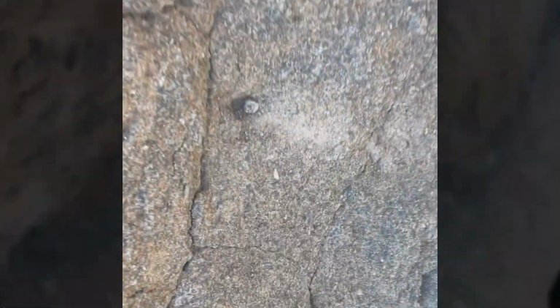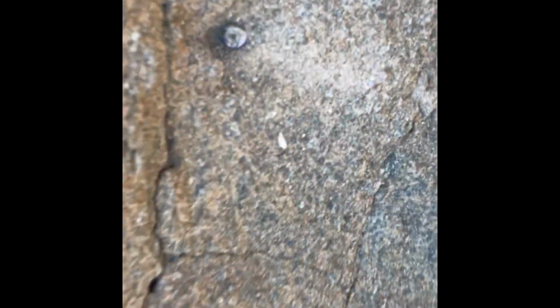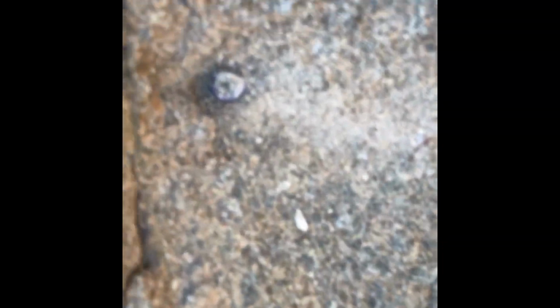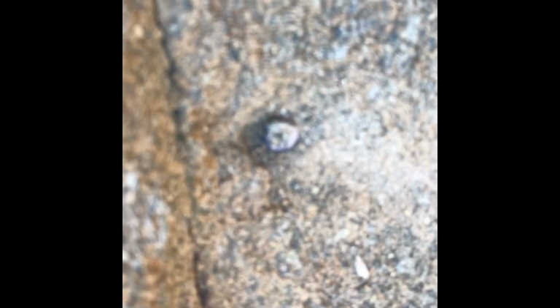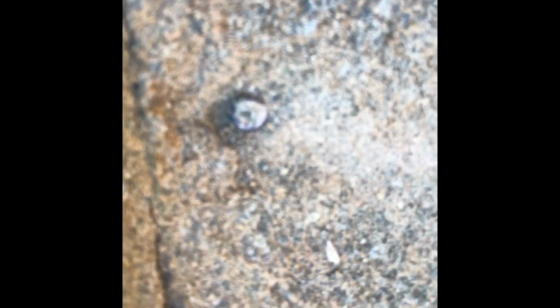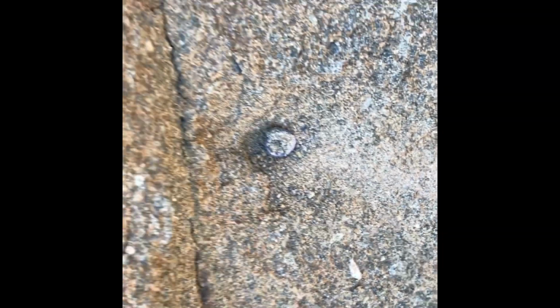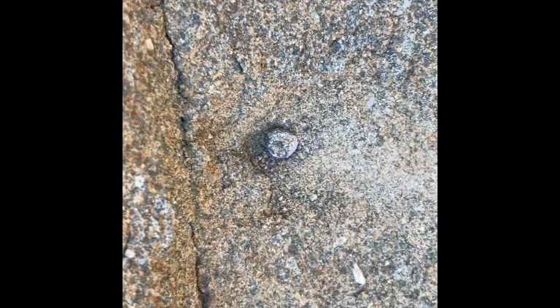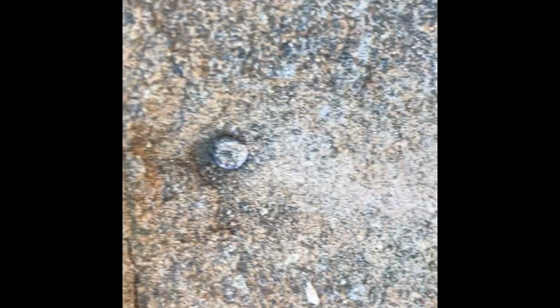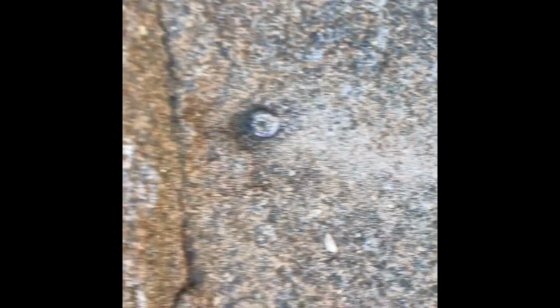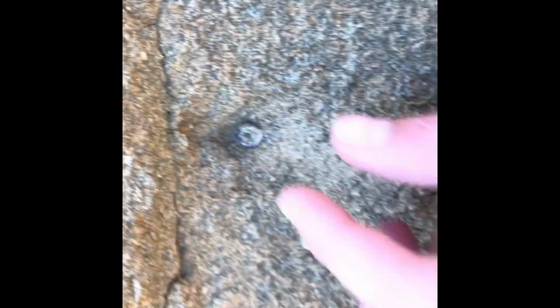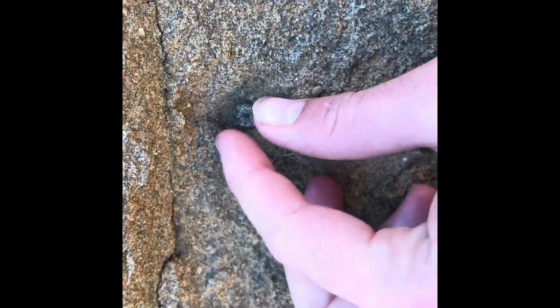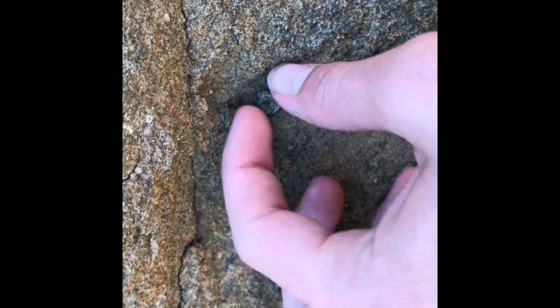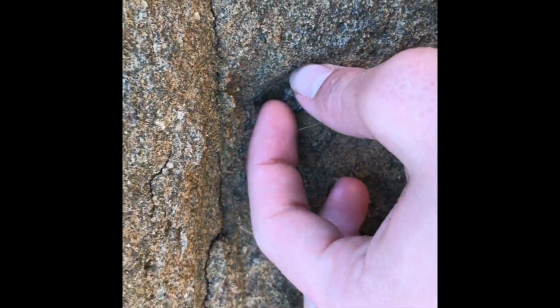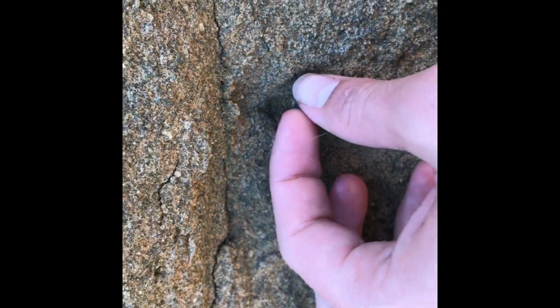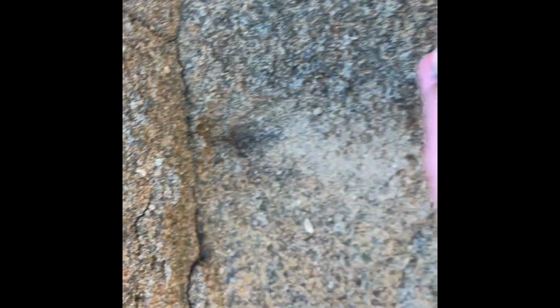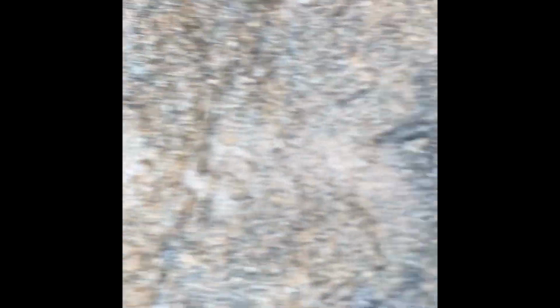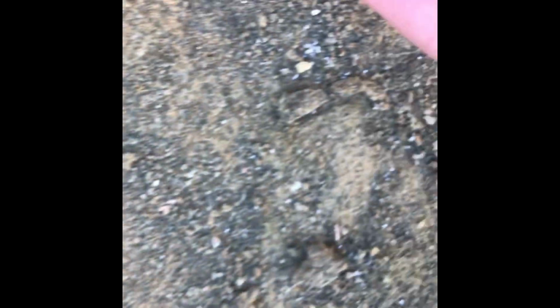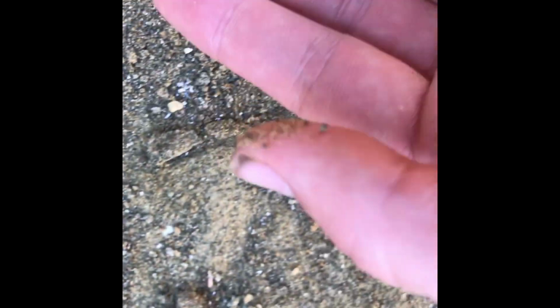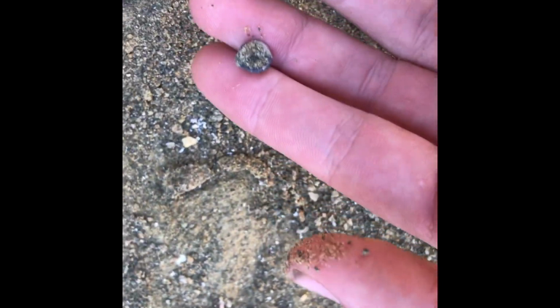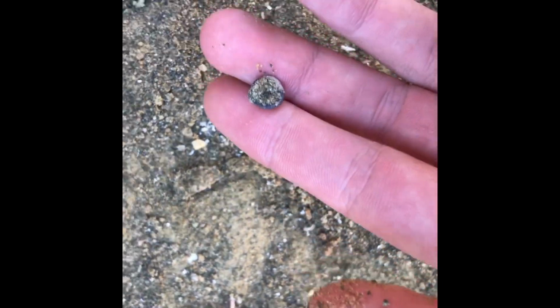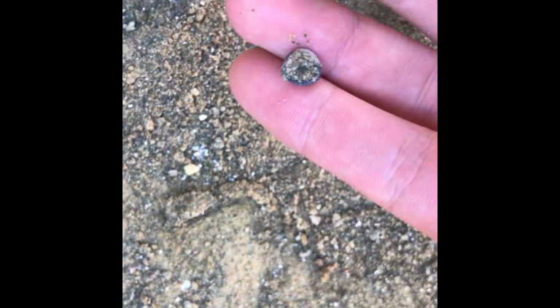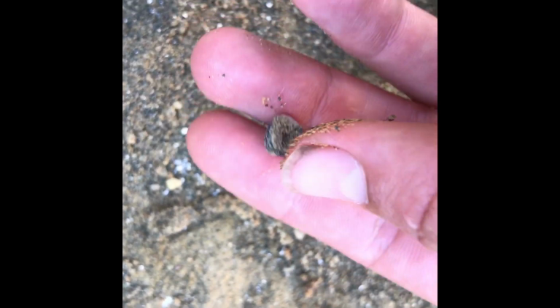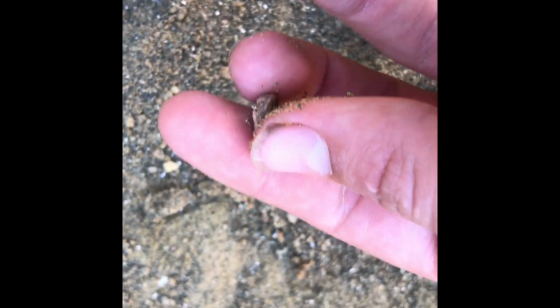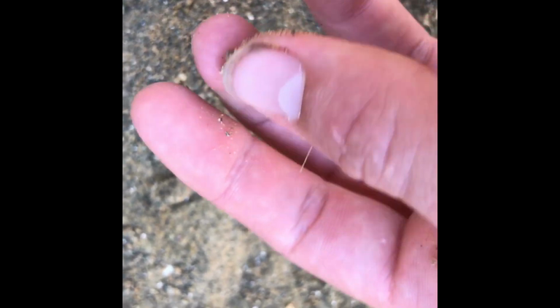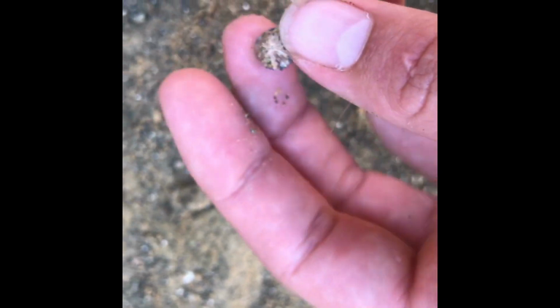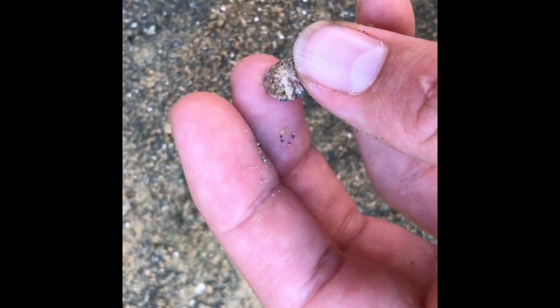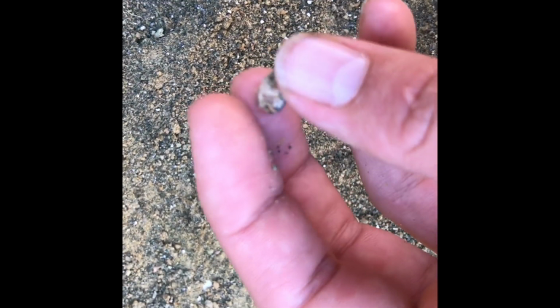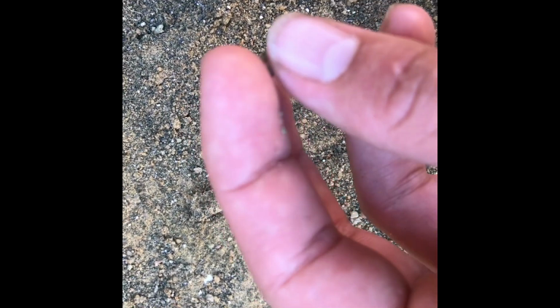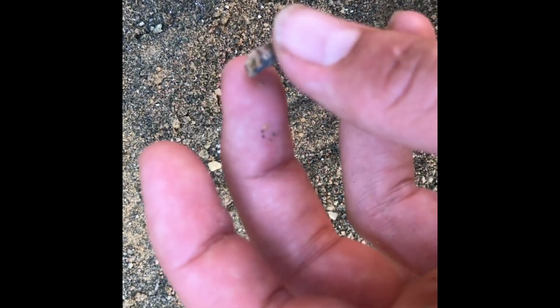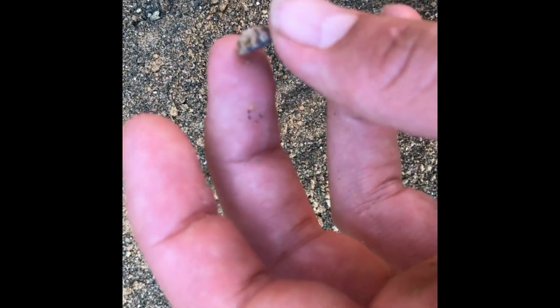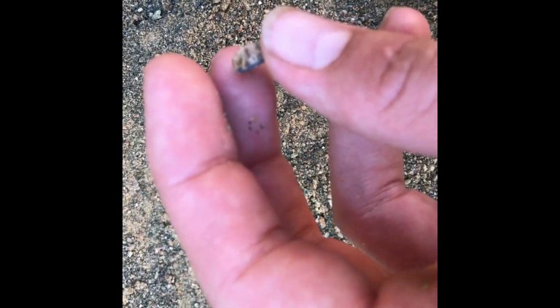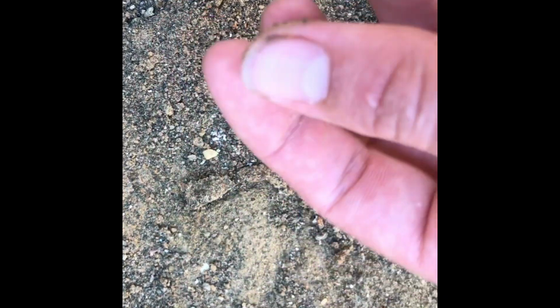Pretty exciting — next find here, a nice looking vertebrae. I just dug it out of the wall. It's just the end cap of it; it's missing the other side, but that's alright.